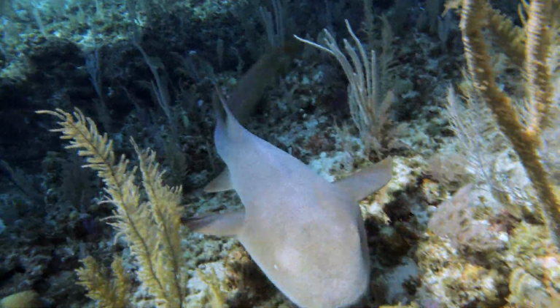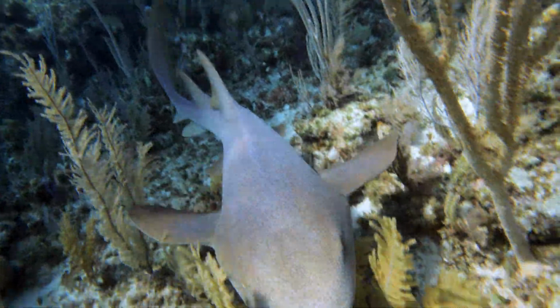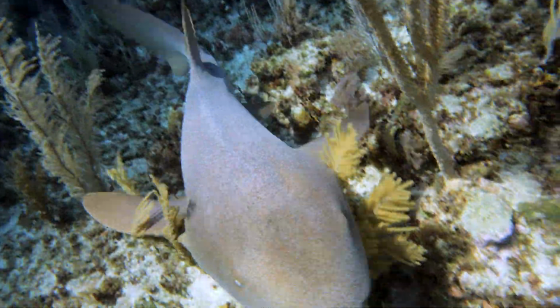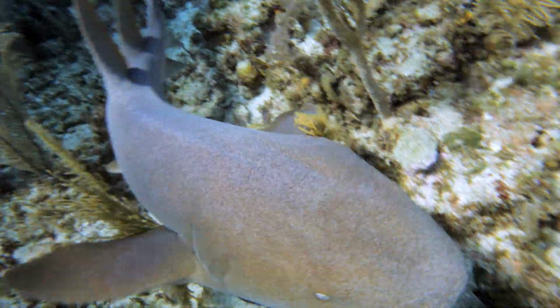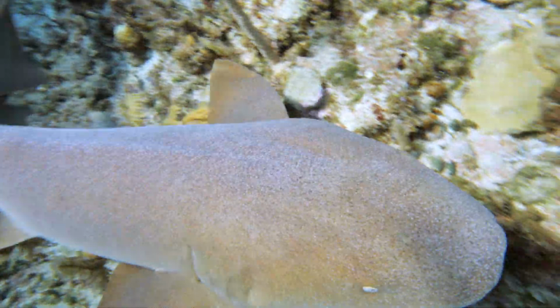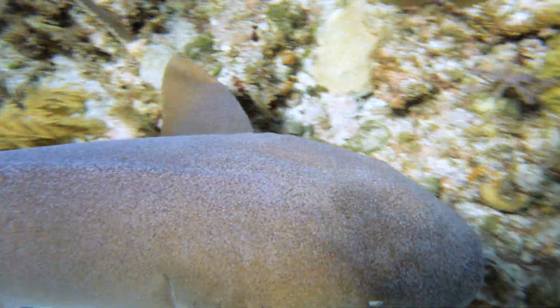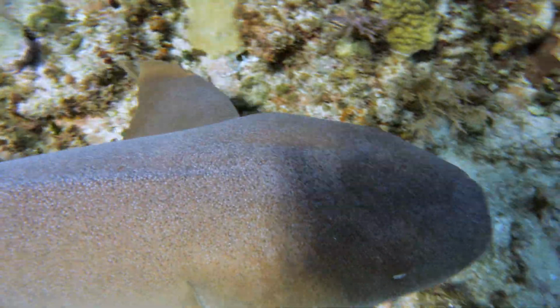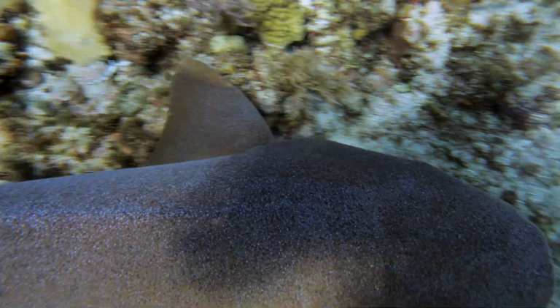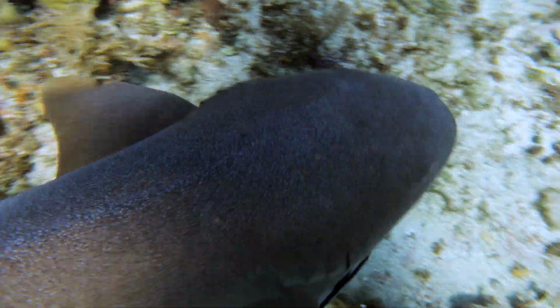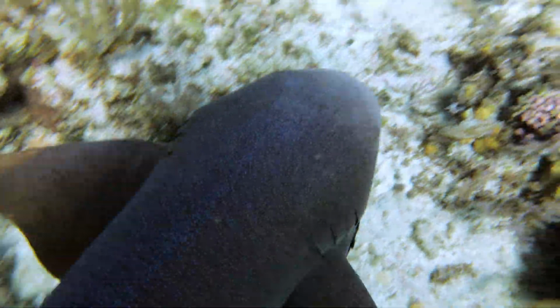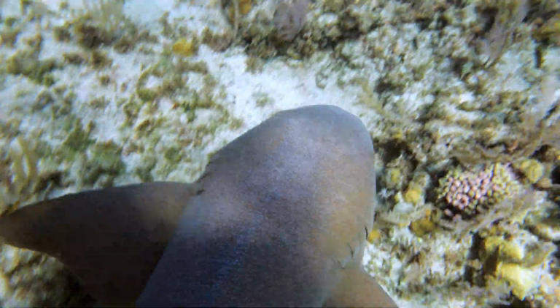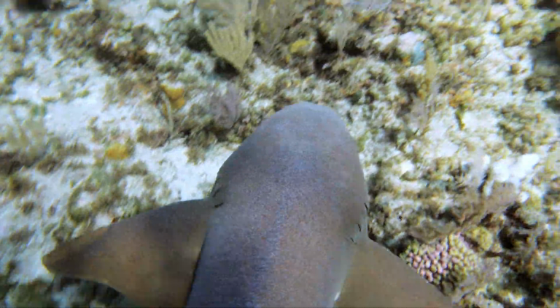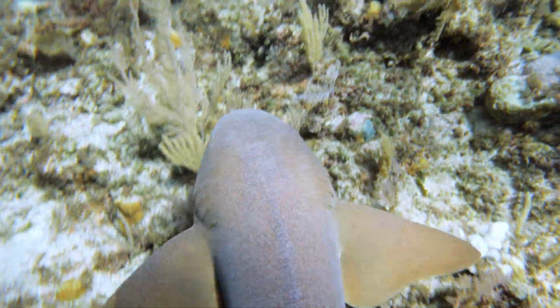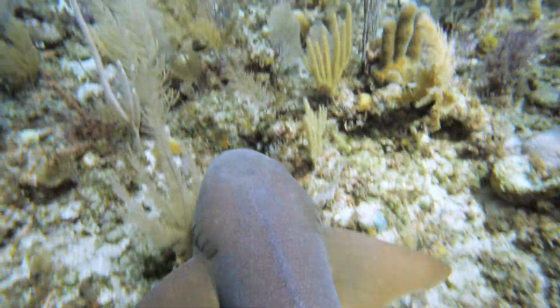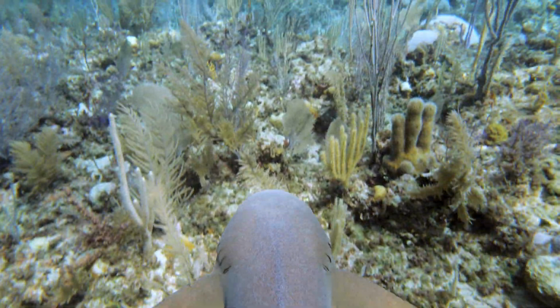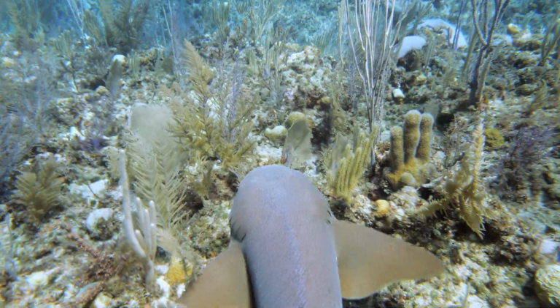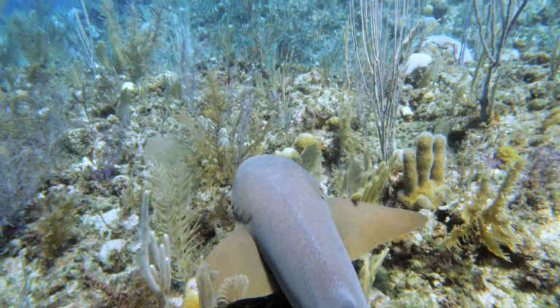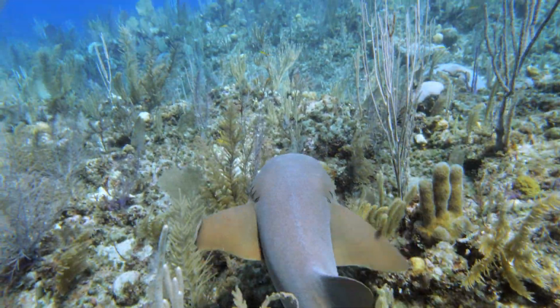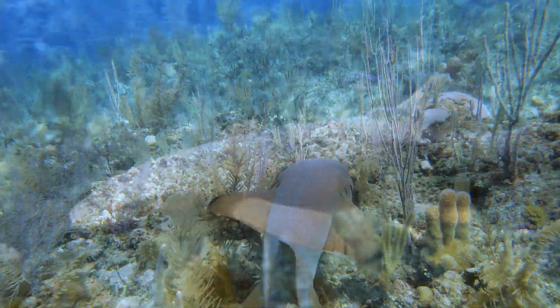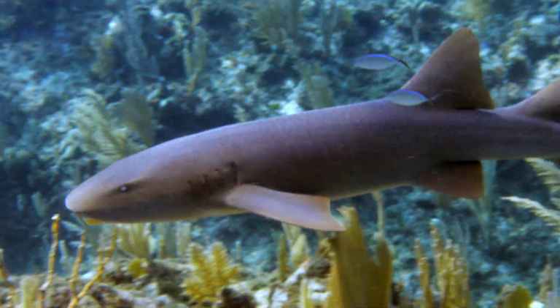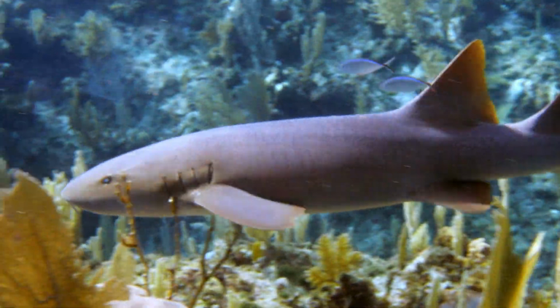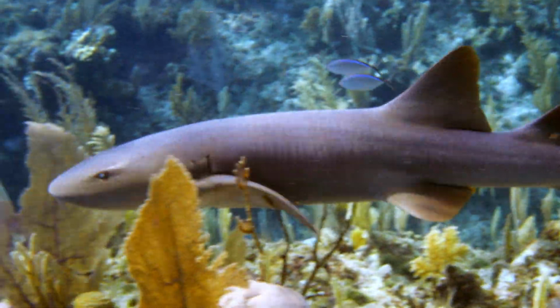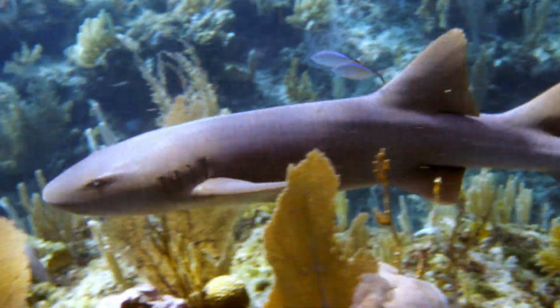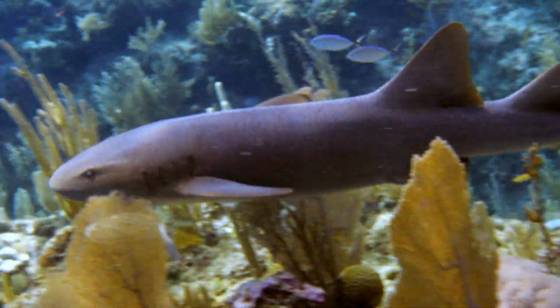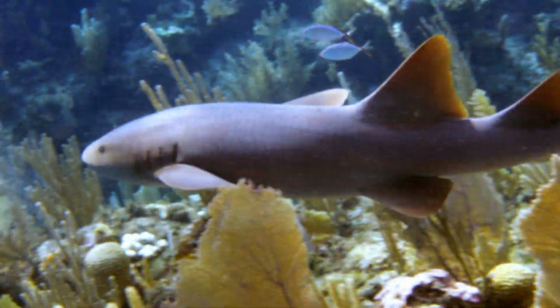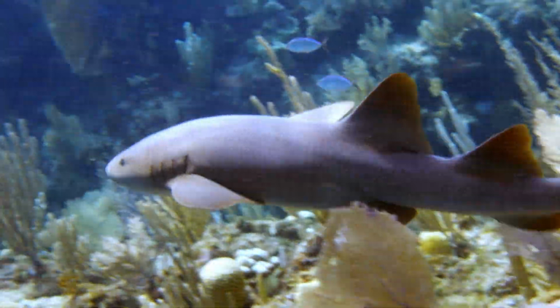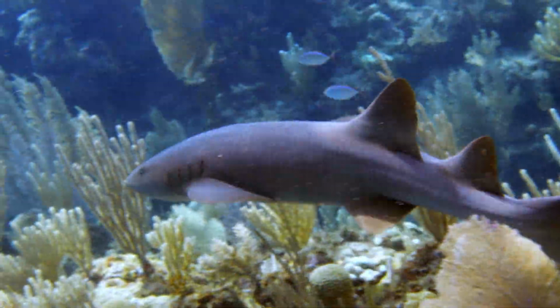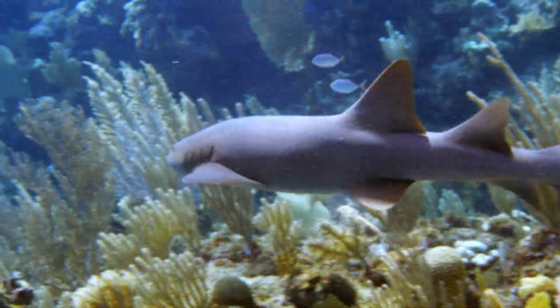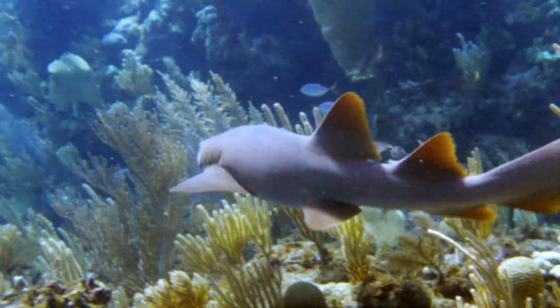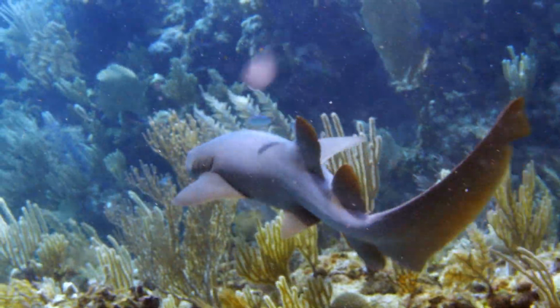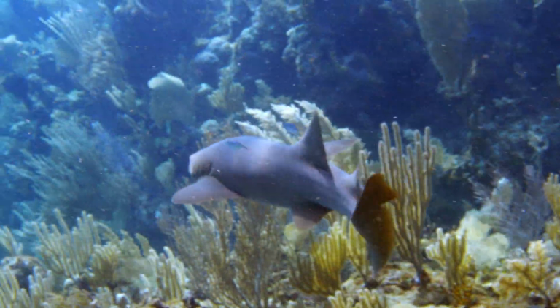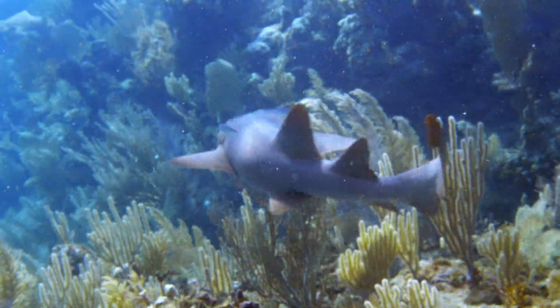Once the nurse shark finds its prey, it can literally vacuum its food into its small mouth via powerful suction. It then uses rows of teeth to crush the shells and hard skeletons. When a nurse shark loses a tooth, the teeth in the rows behind it move forward to replace the lost tooth.